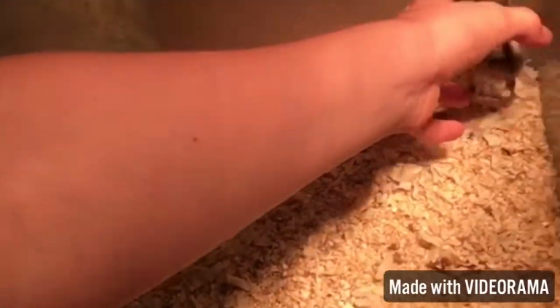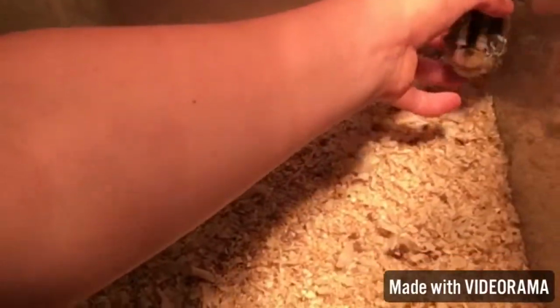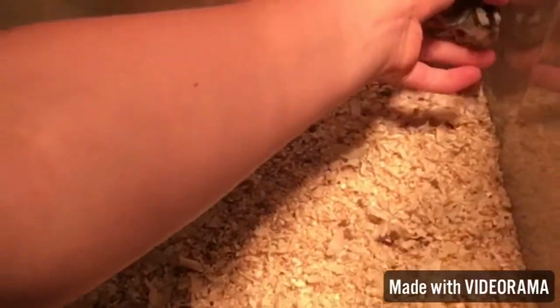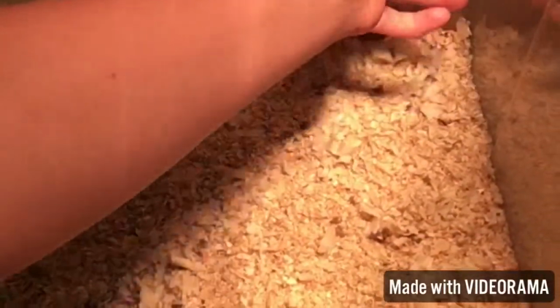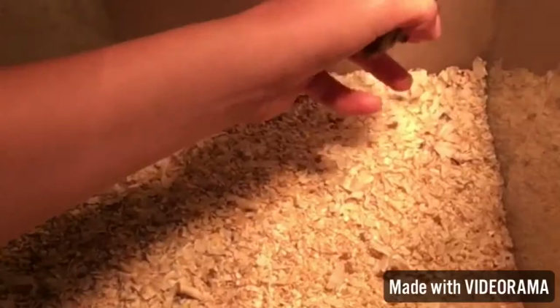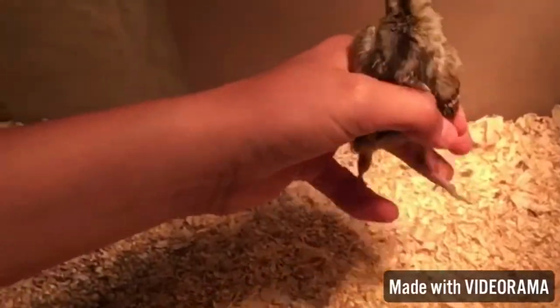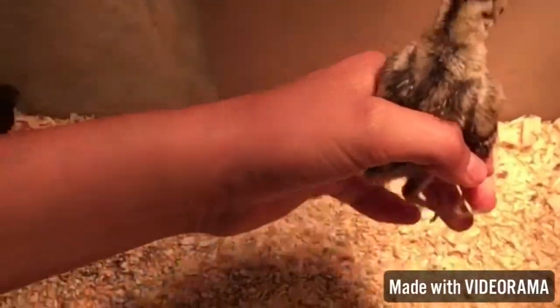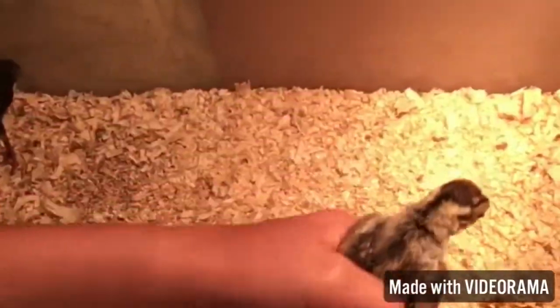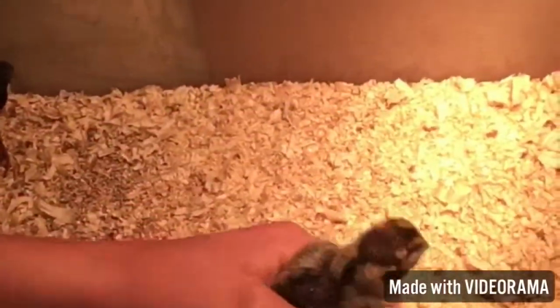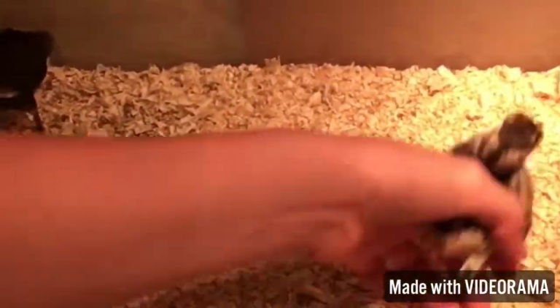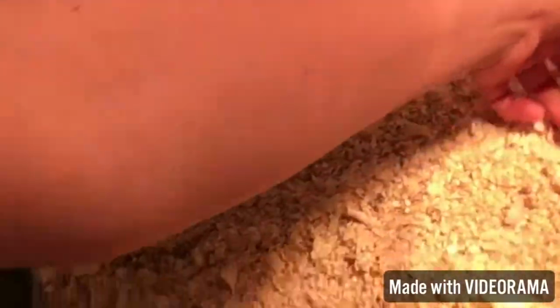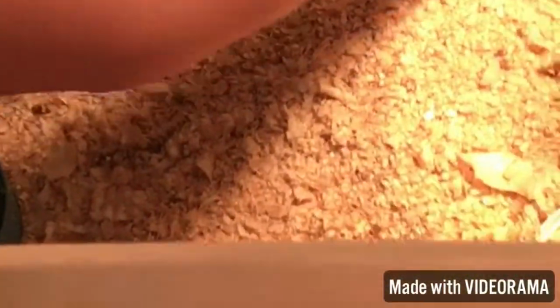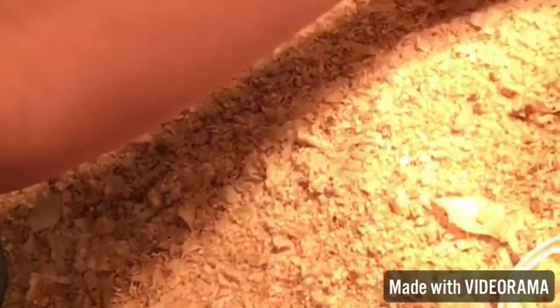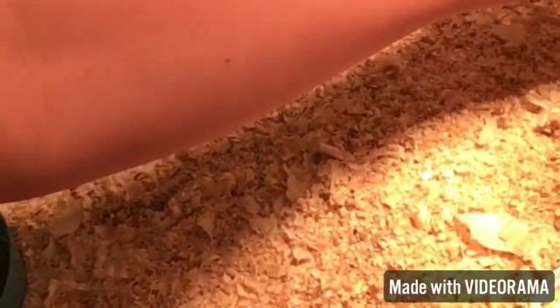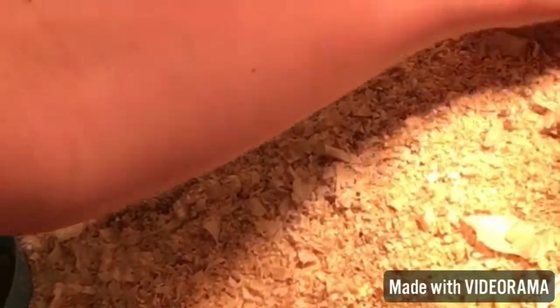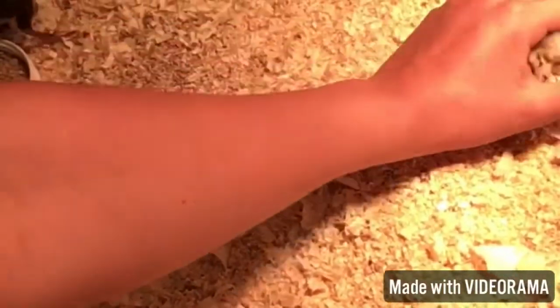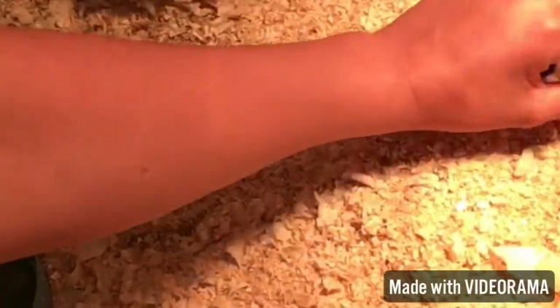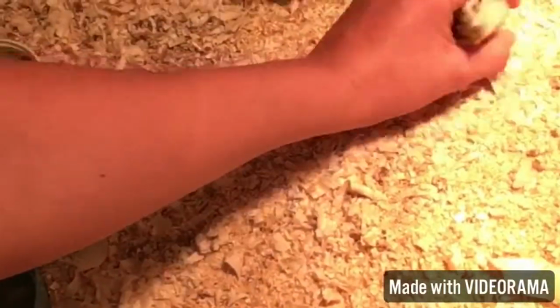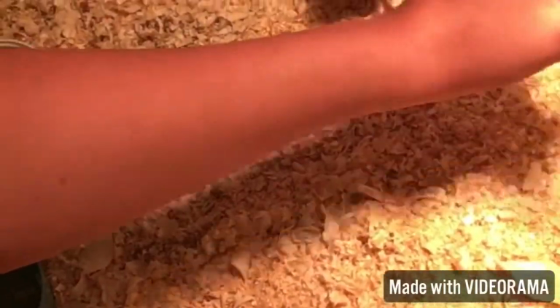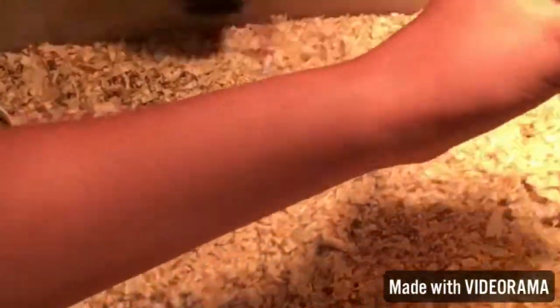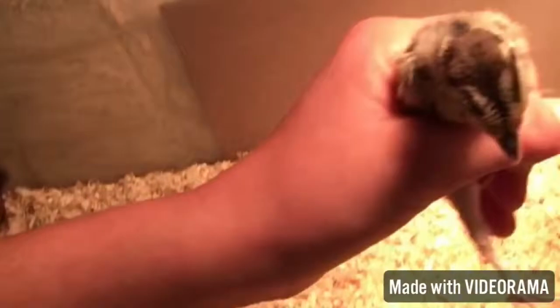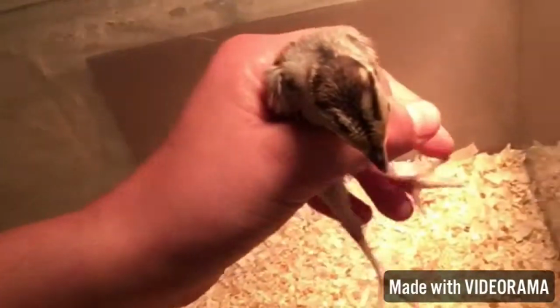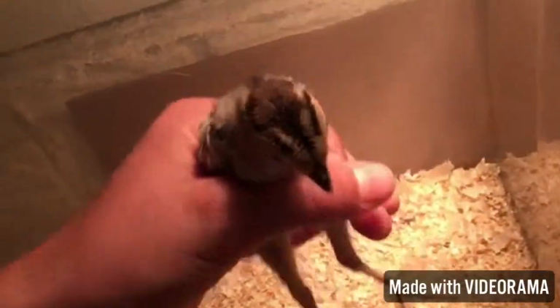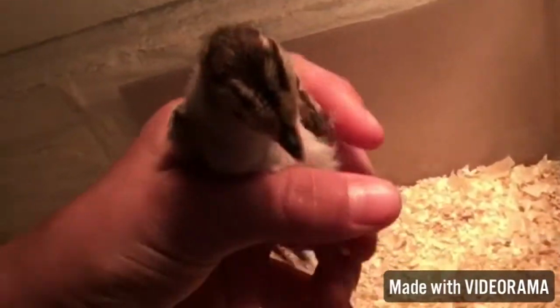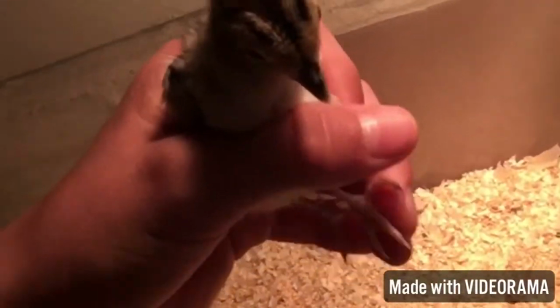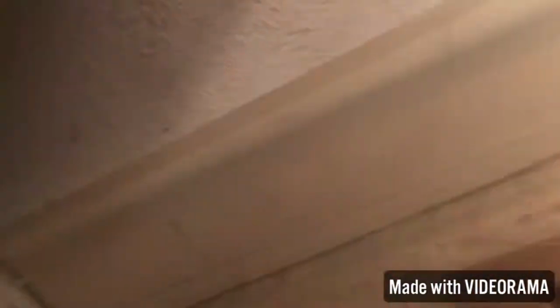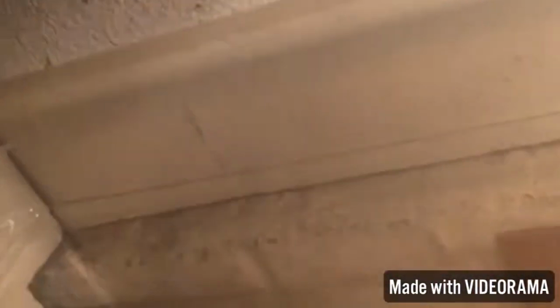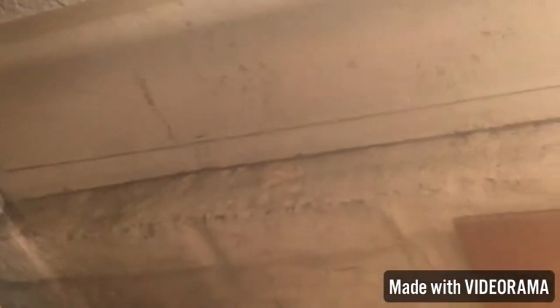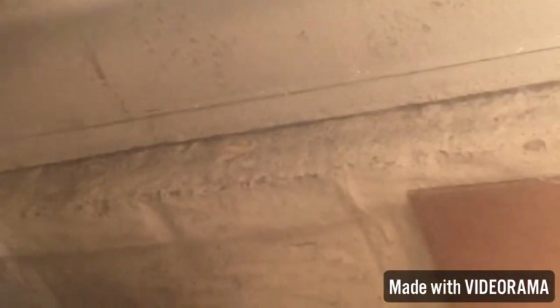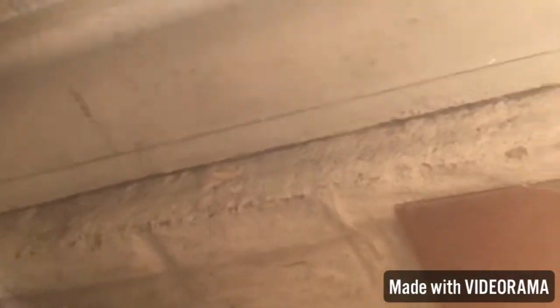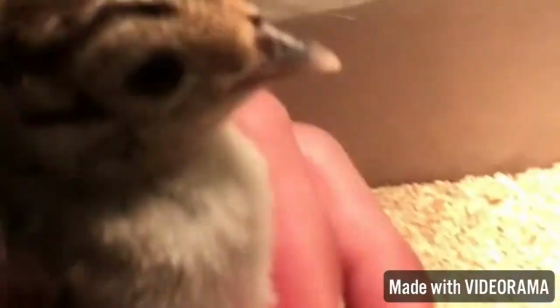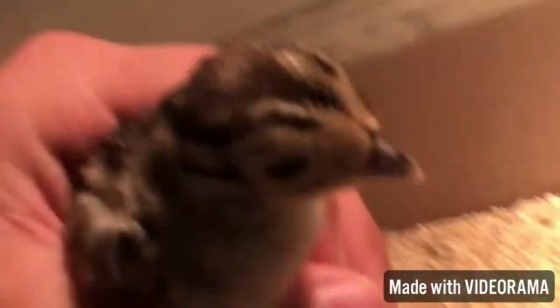They kind of get crazy, but once they're in your hand they kind of calm down. But let's see, here we go.